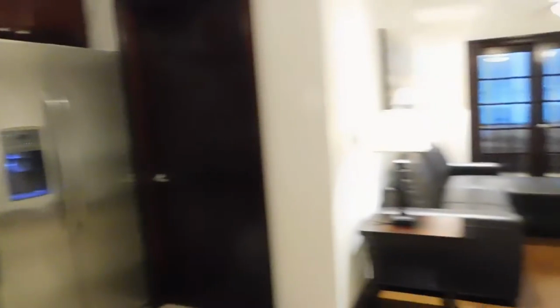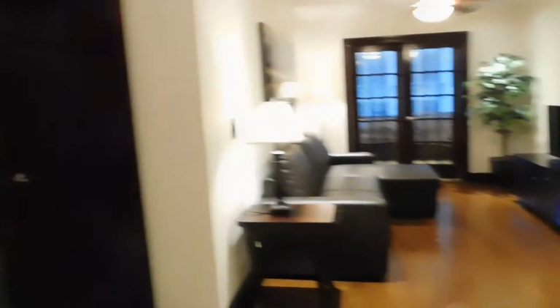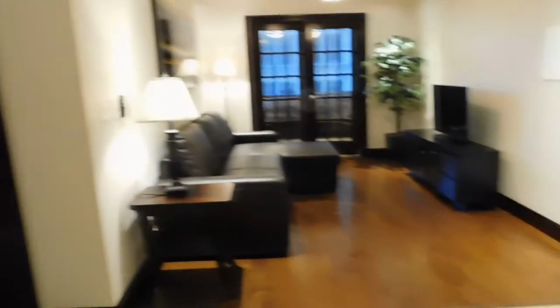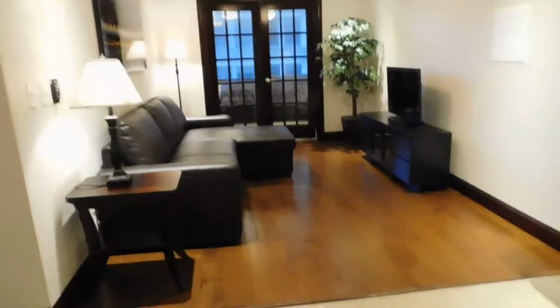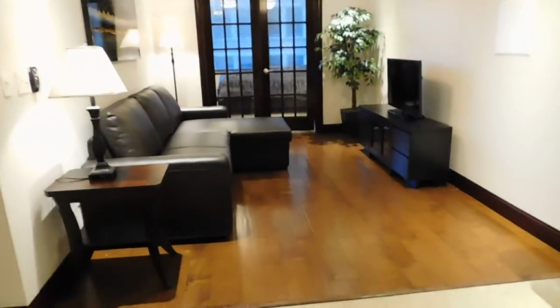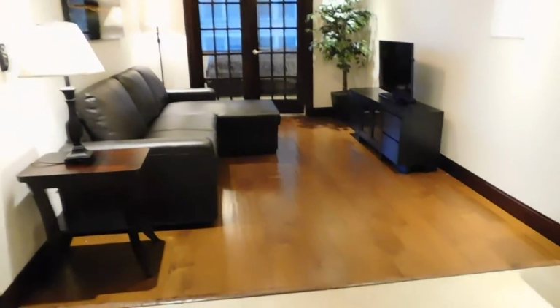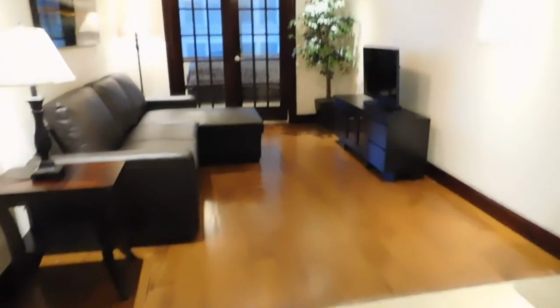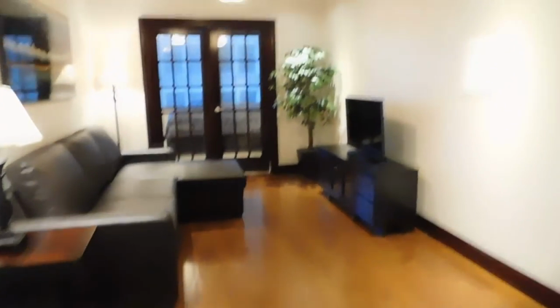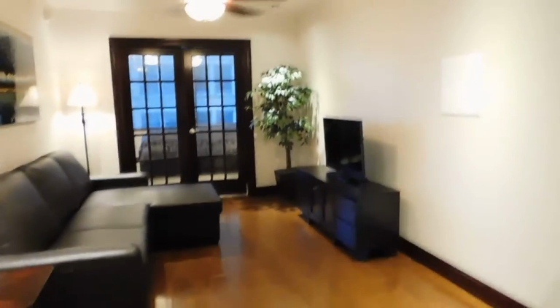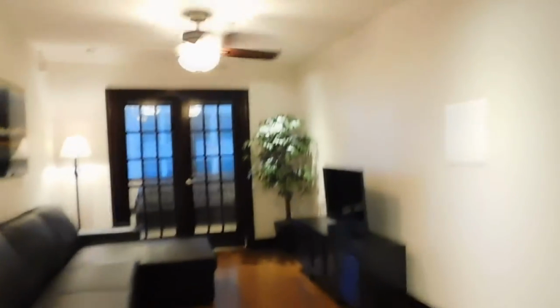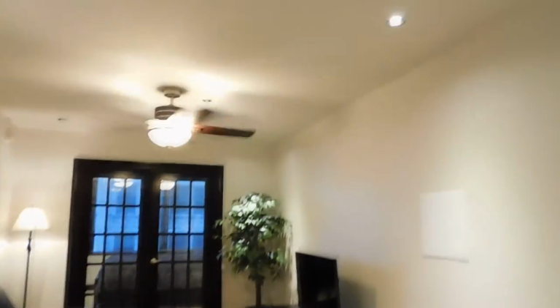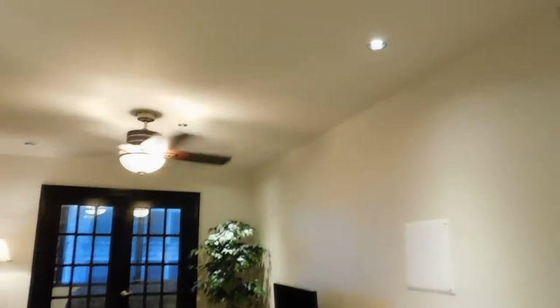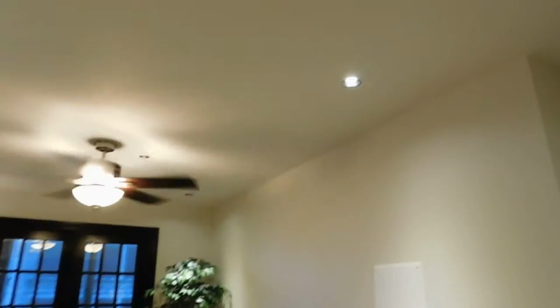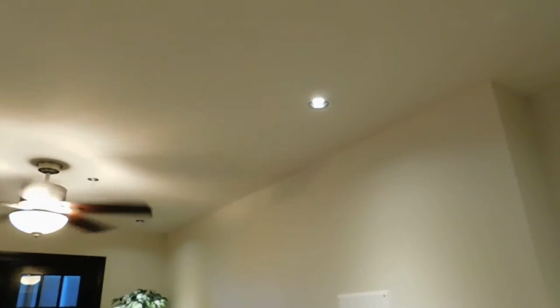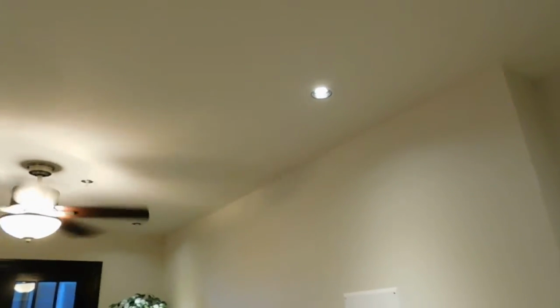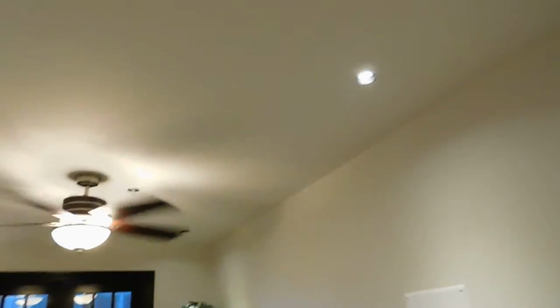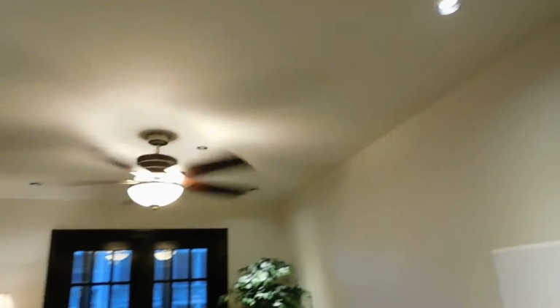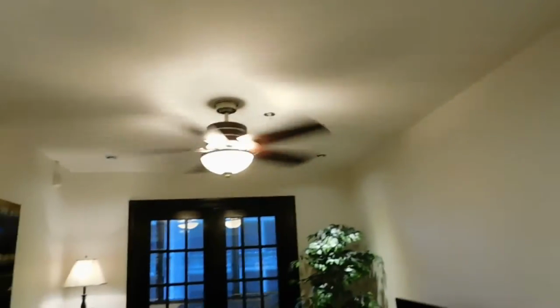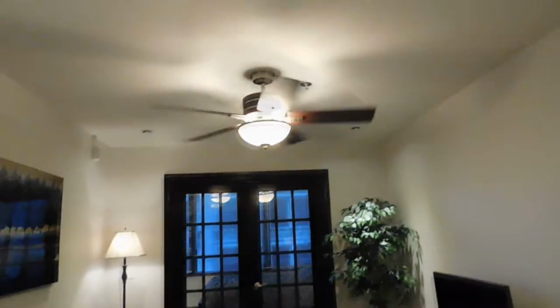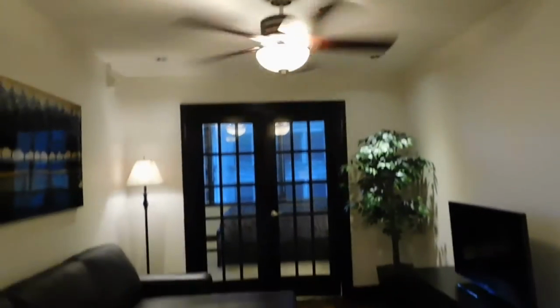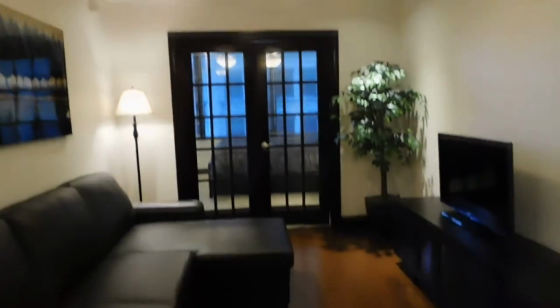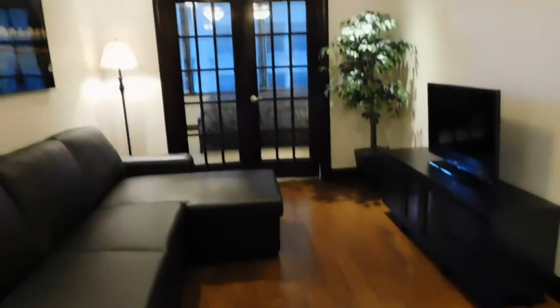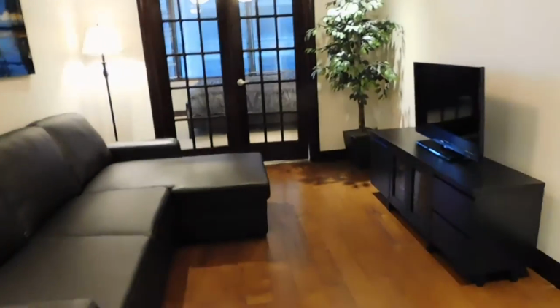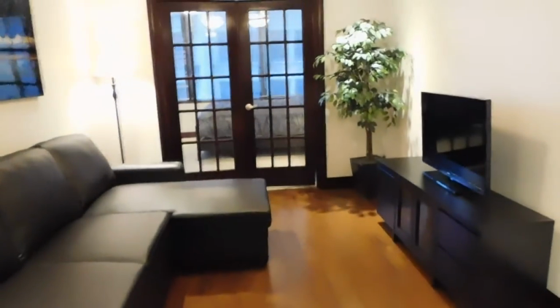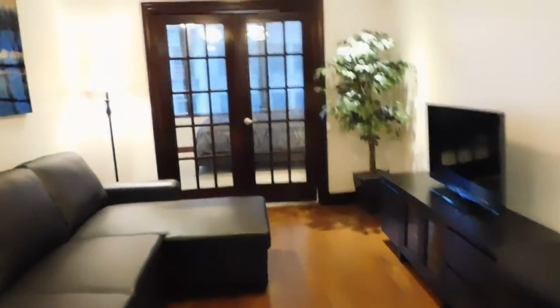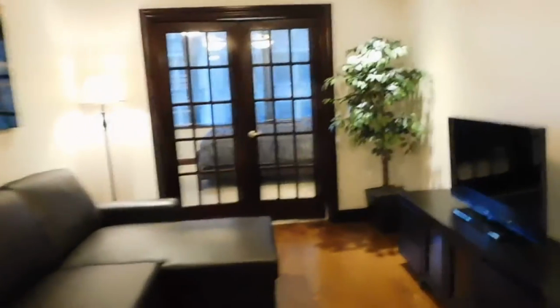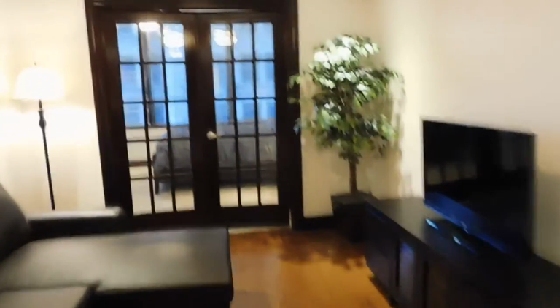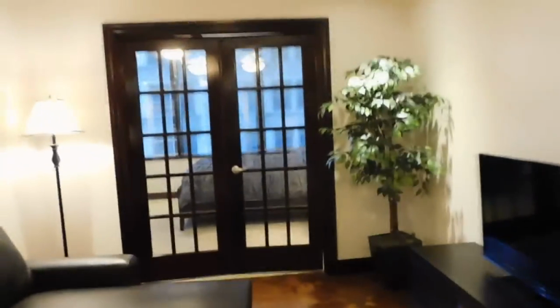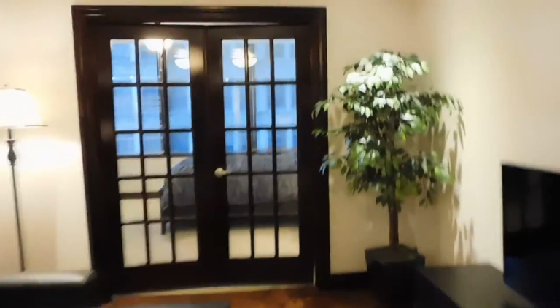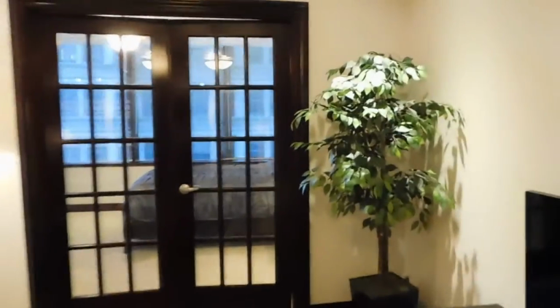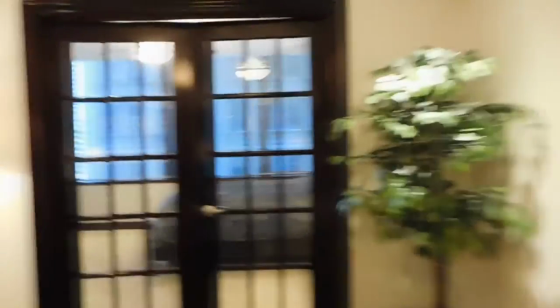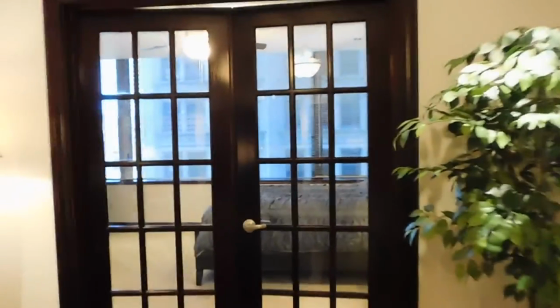The living room has wood flooring, recessed dimmable LED lighting, and a remote control ceiling fan. A set of French doors lead into the bedroom.